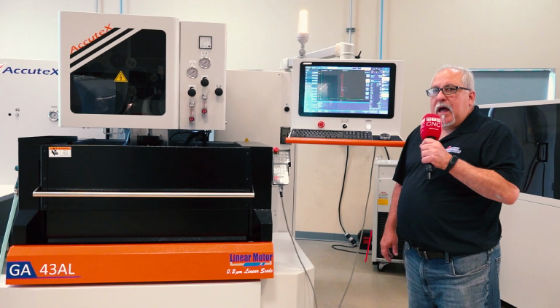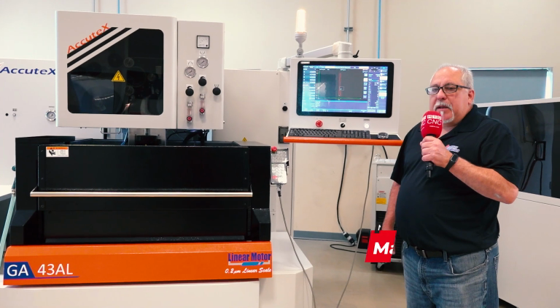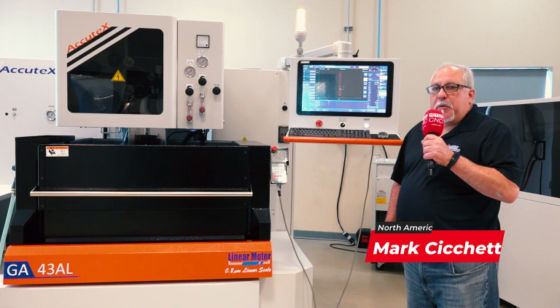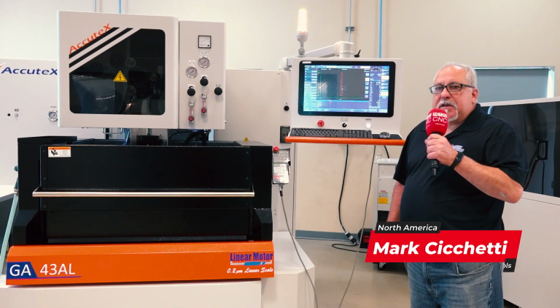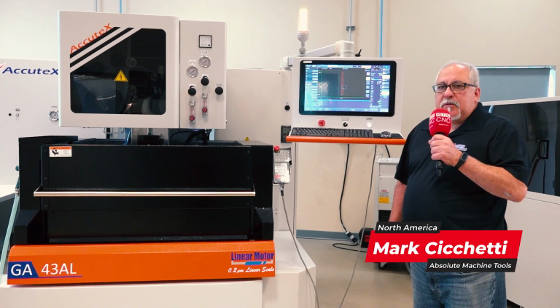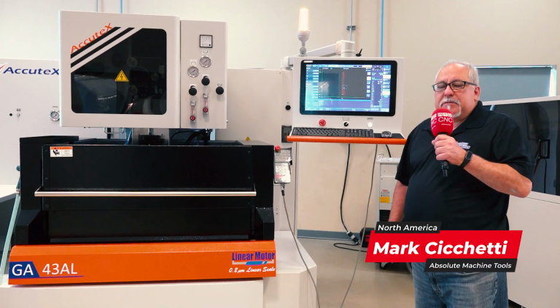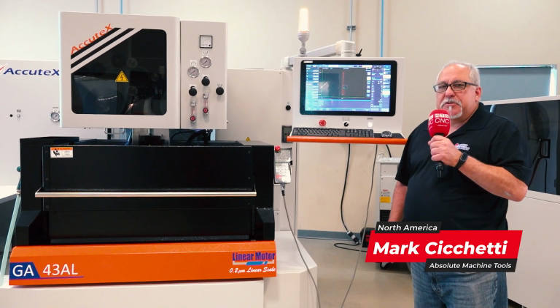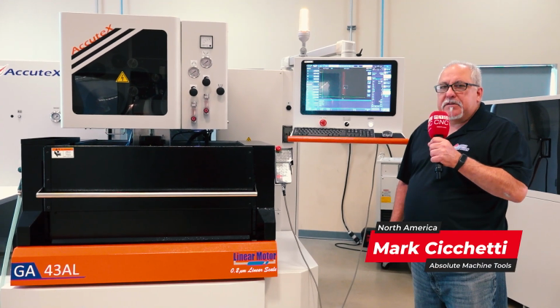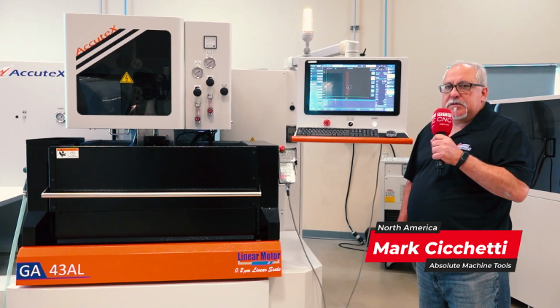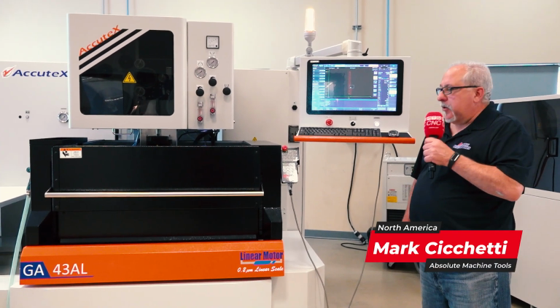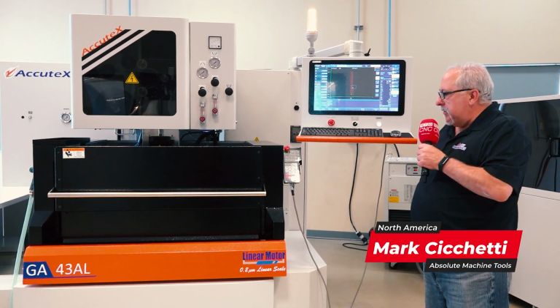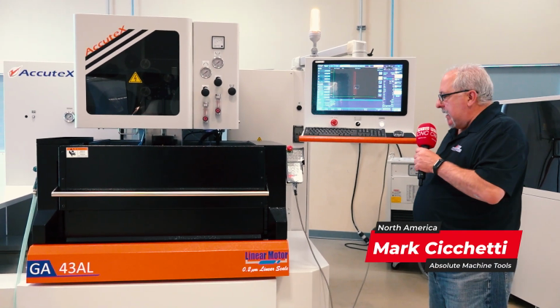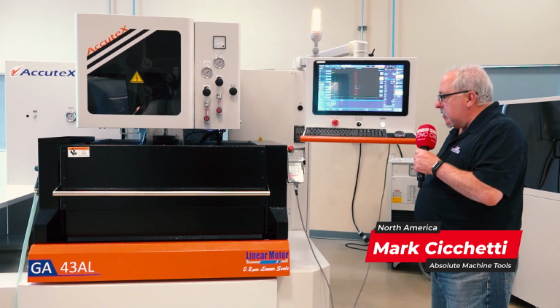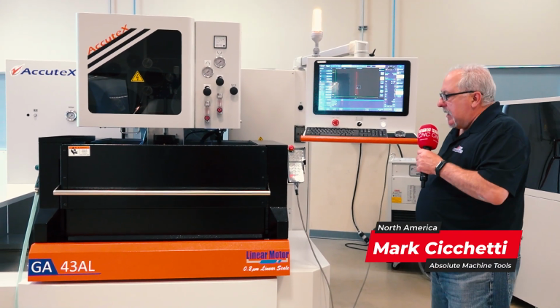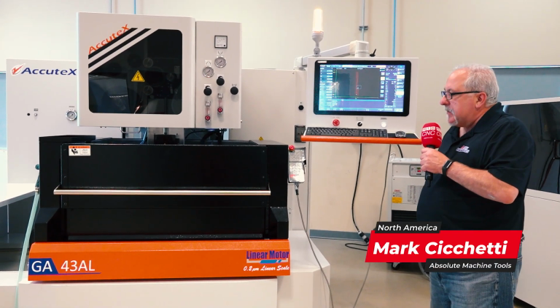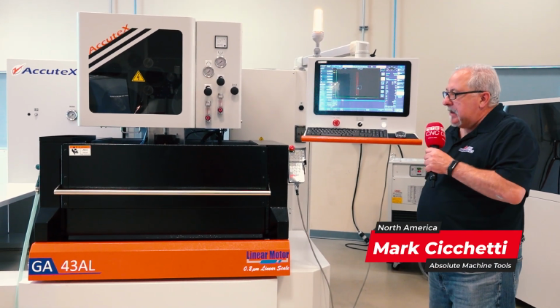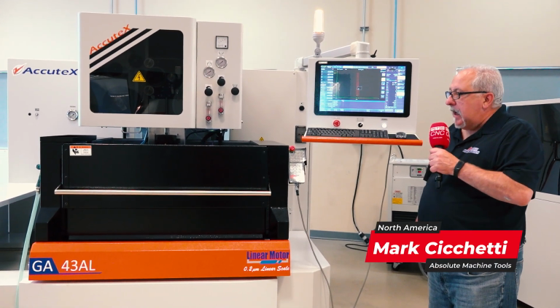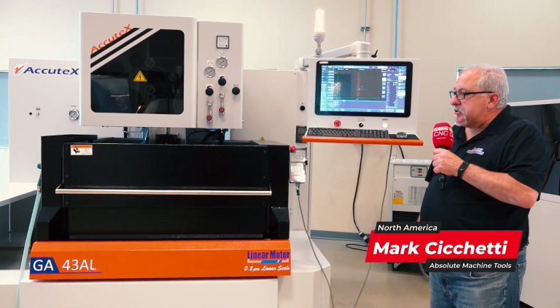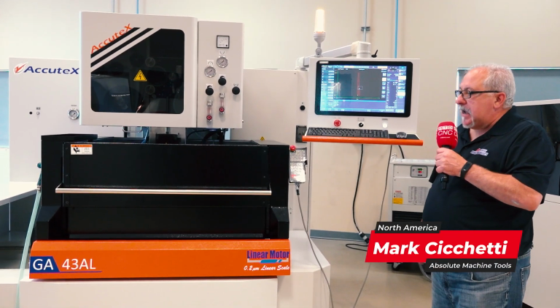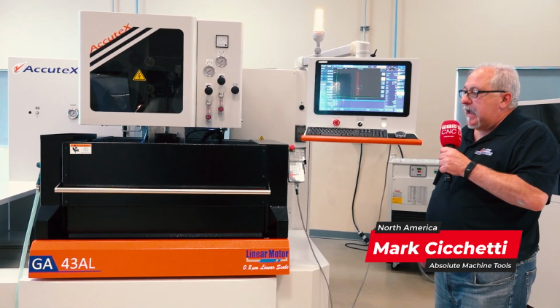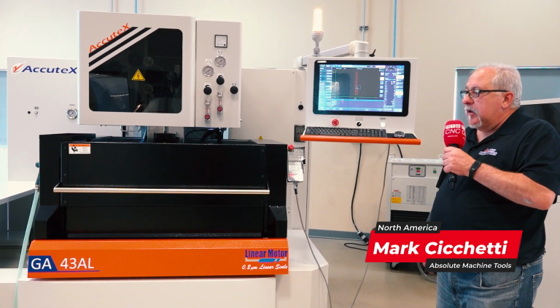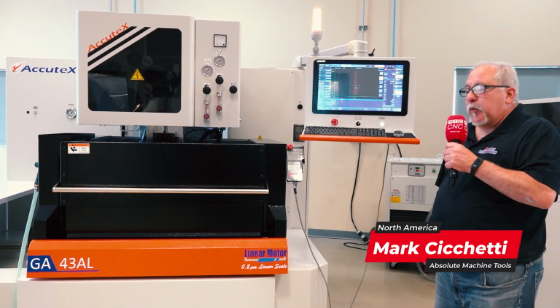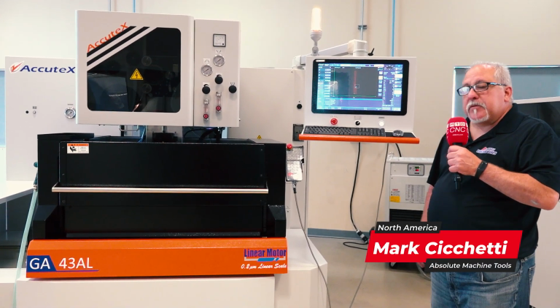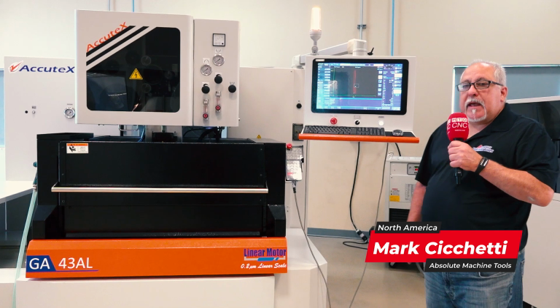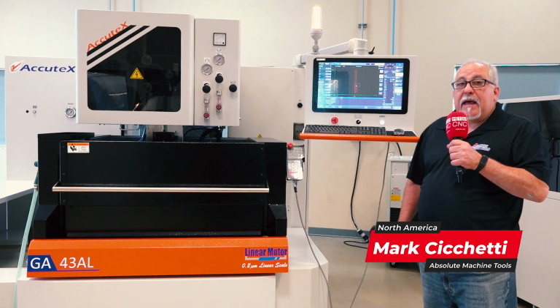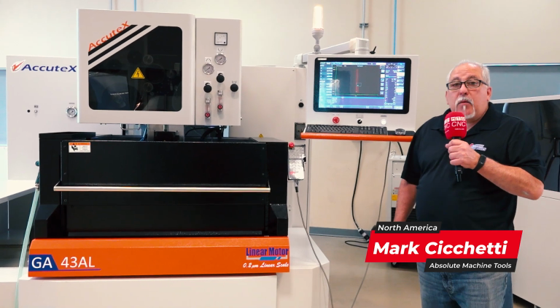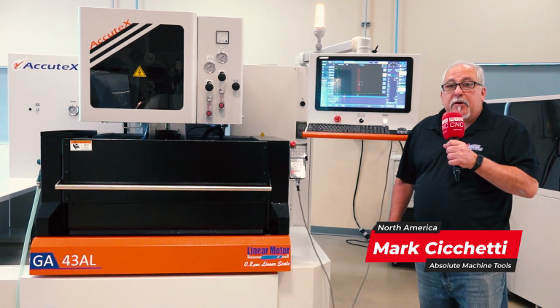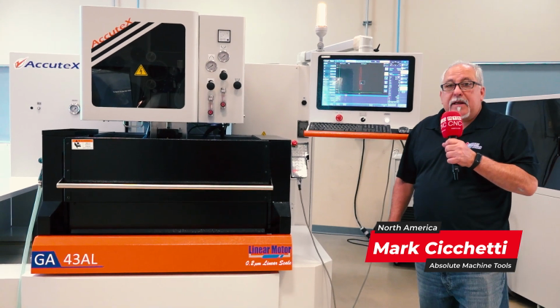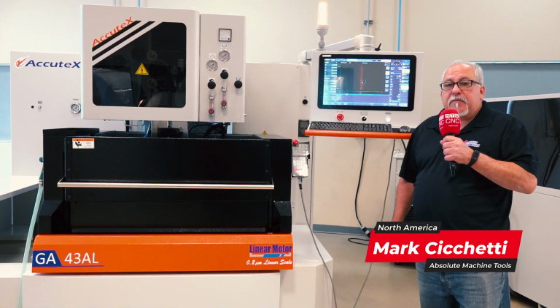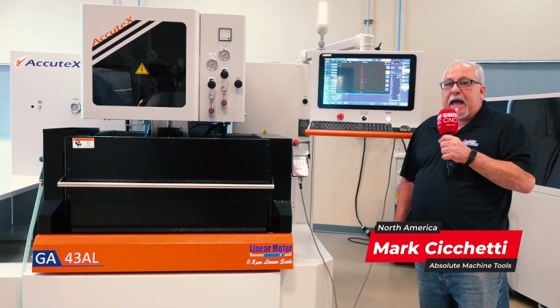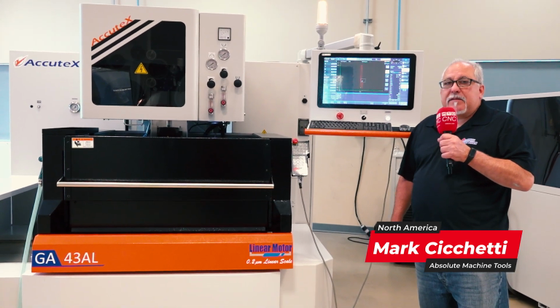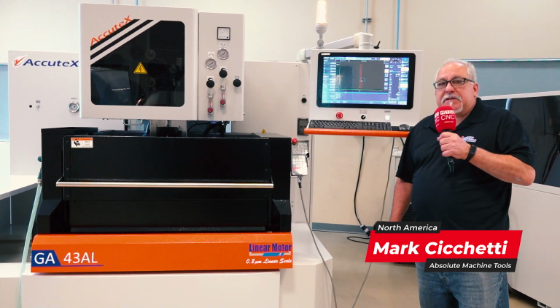Hi, my name is Mark Giacchetti with Absolute Machine Tools, and we're here today looking at the GA43AL wire EDM from Acutex.